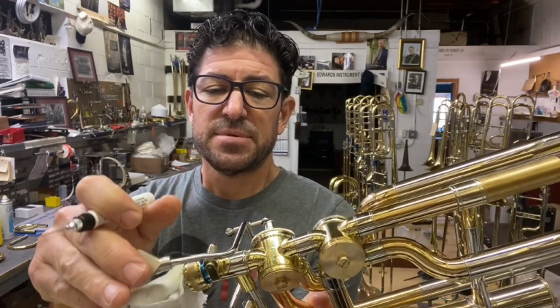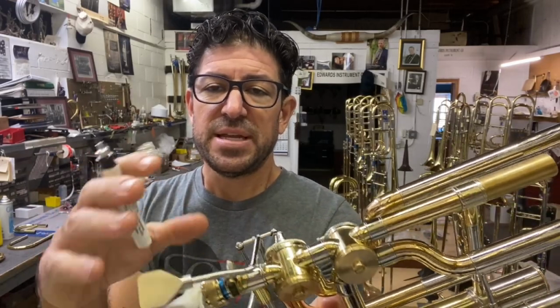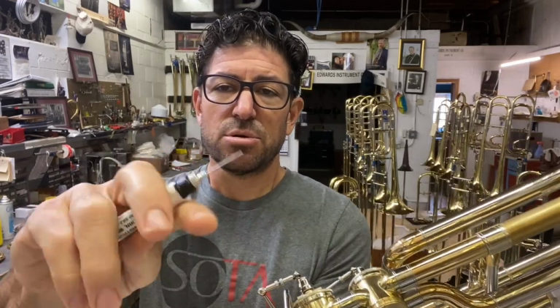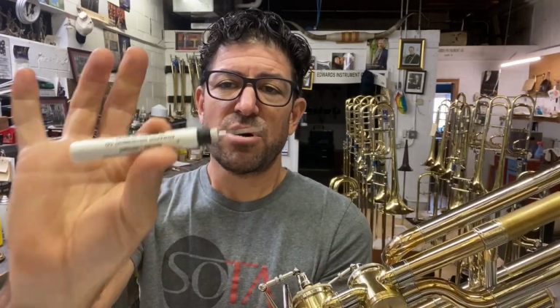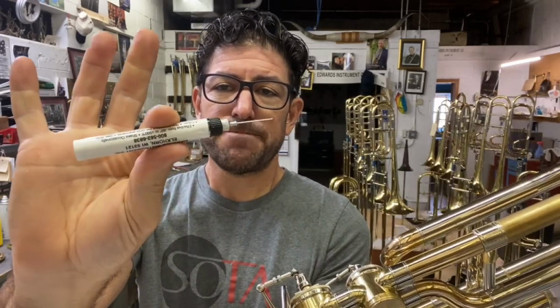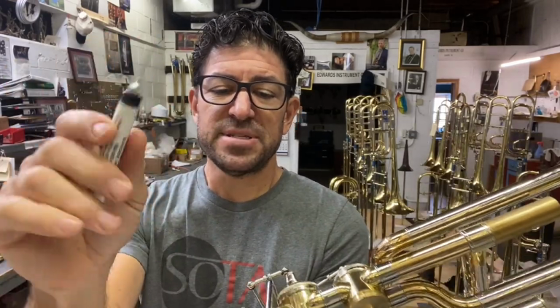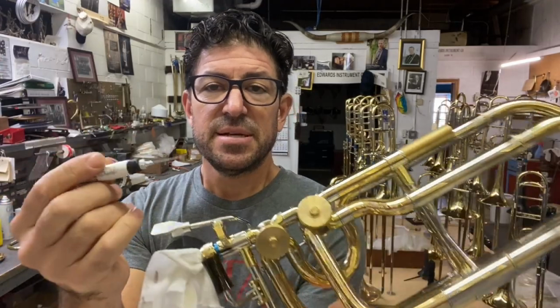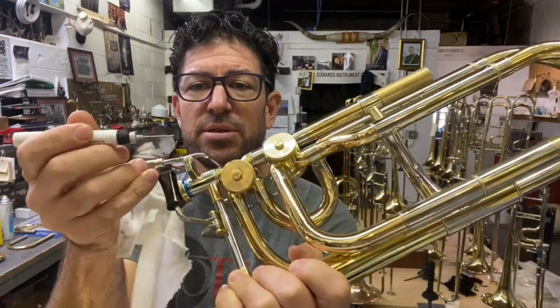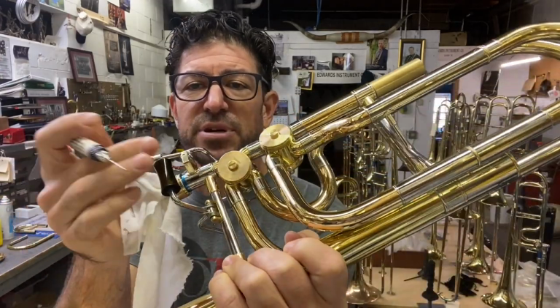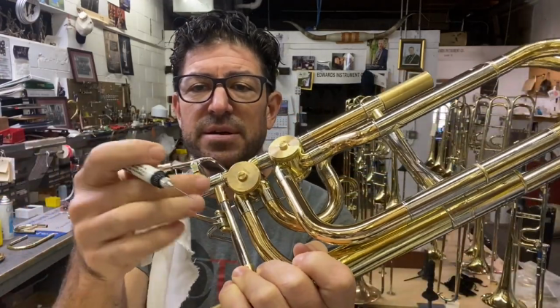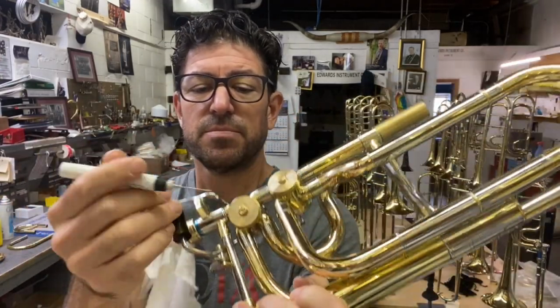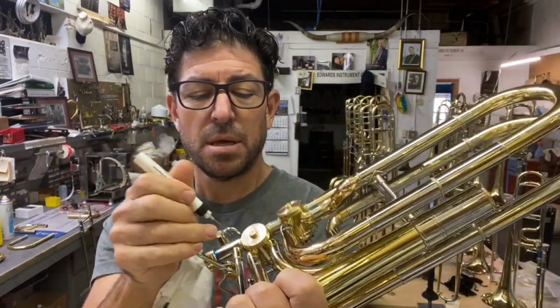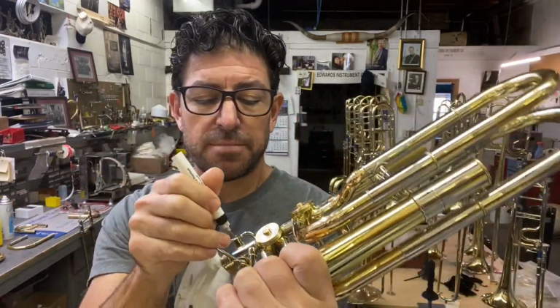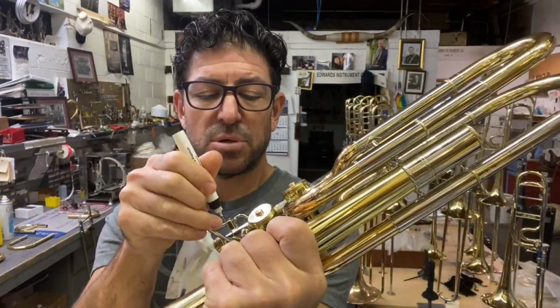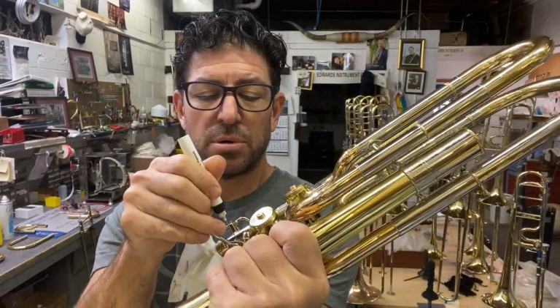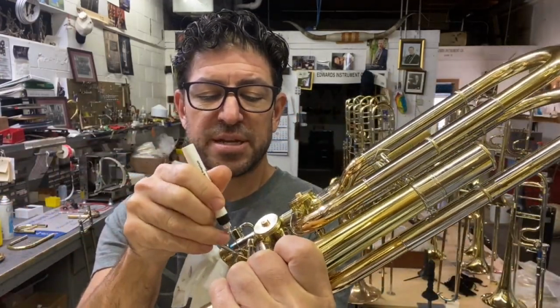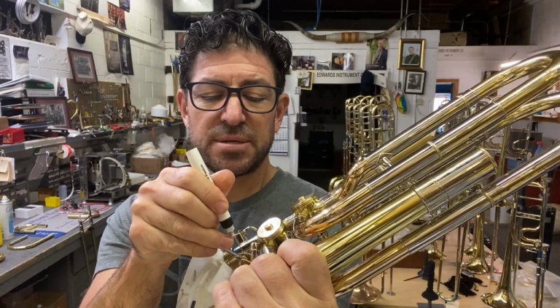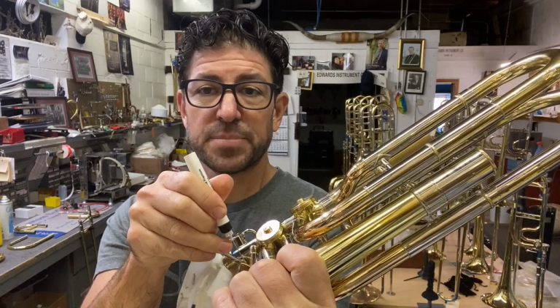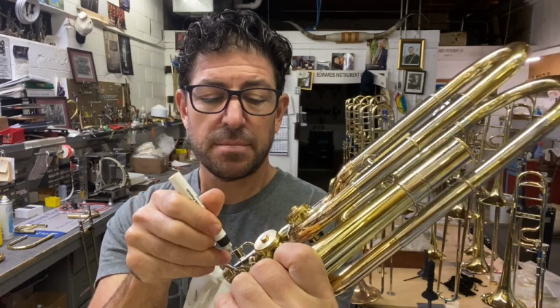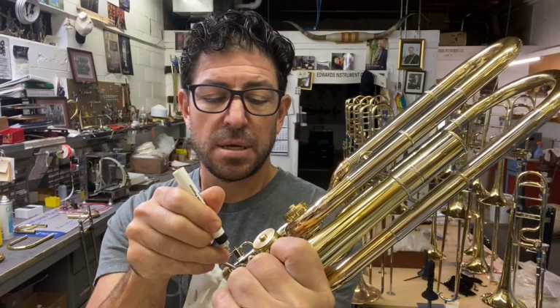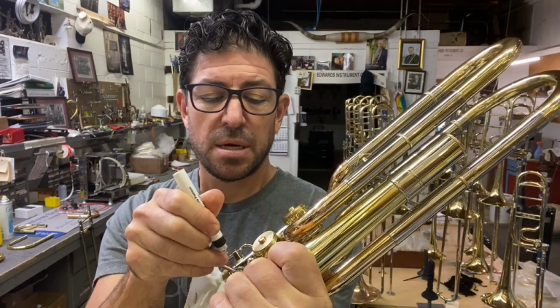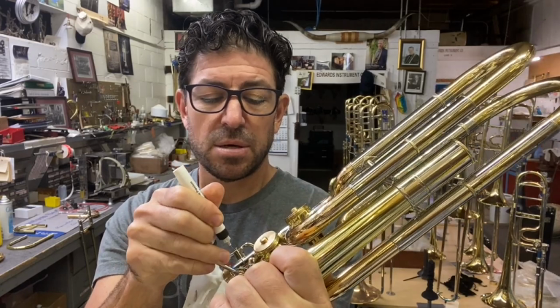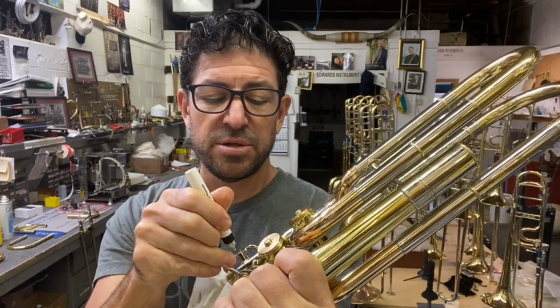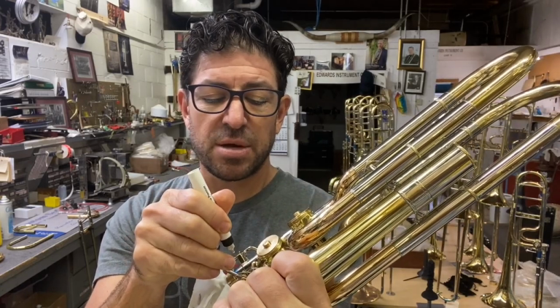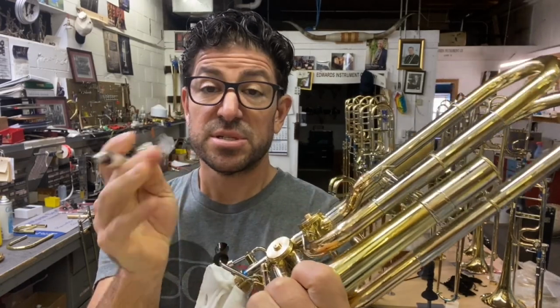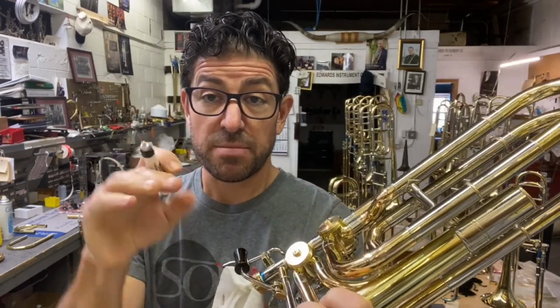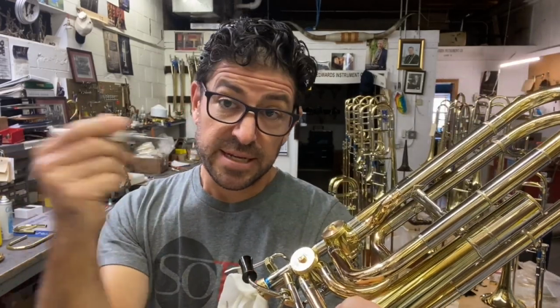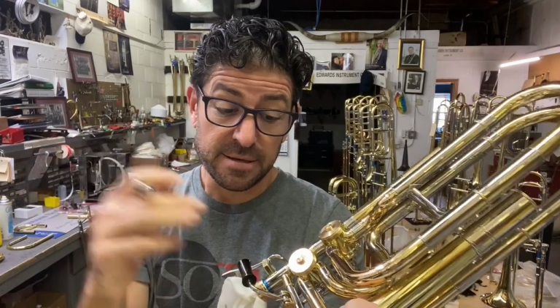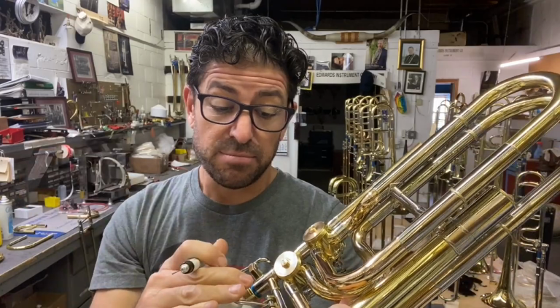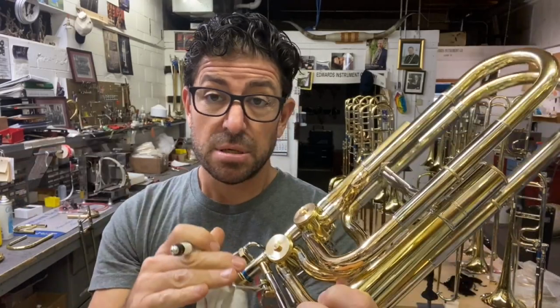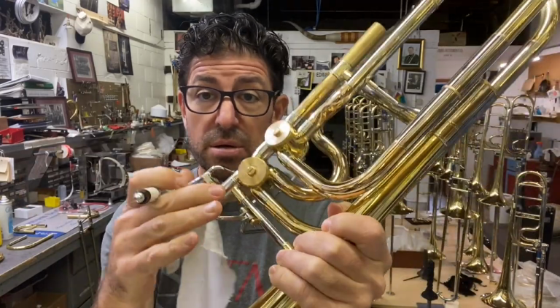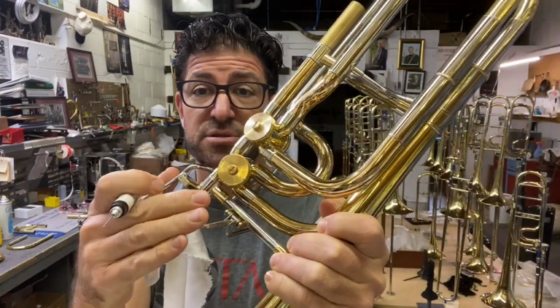For any external moving parts, use spindle oil. Same thing on the F trigger down here — put a little oil on either side of the spring, and on either side where it goes into the stop arm to get into the bushing on the F trigger.